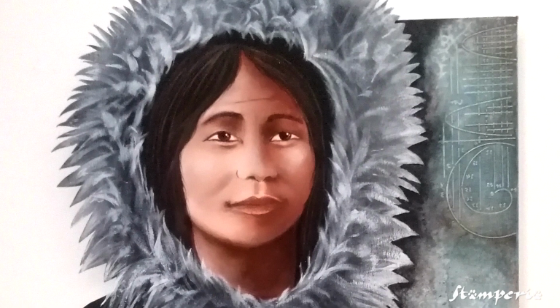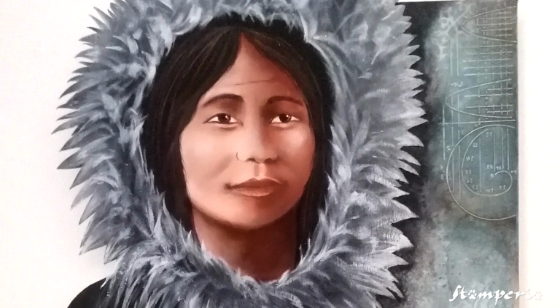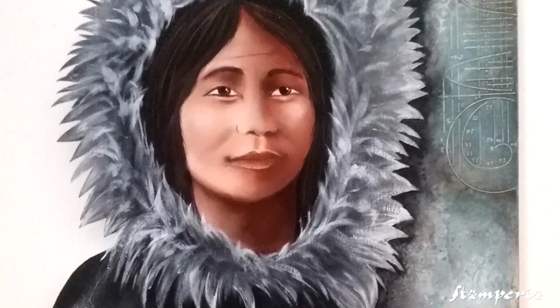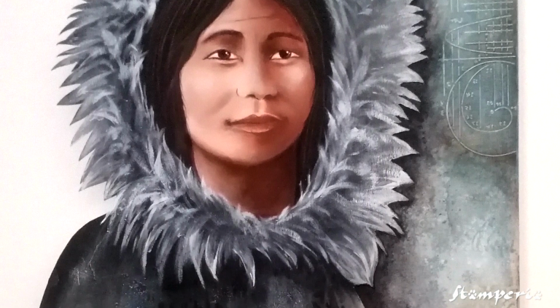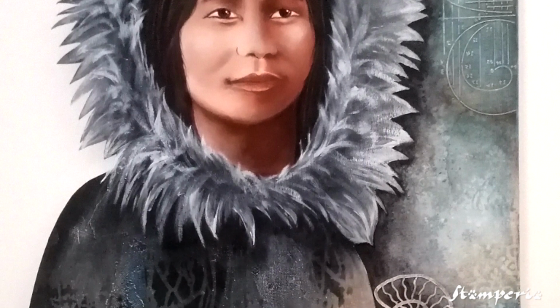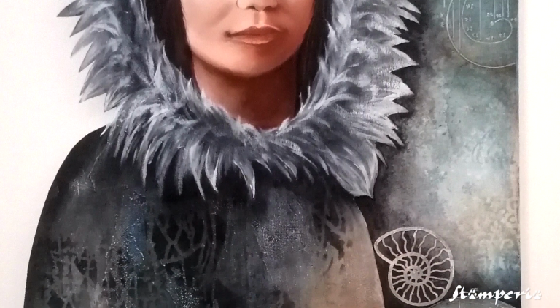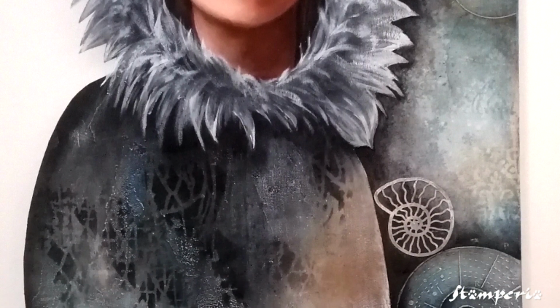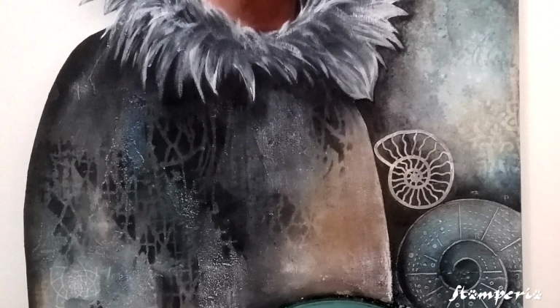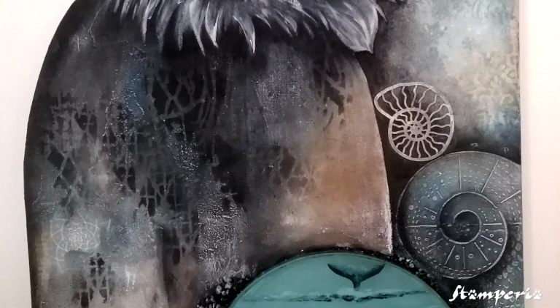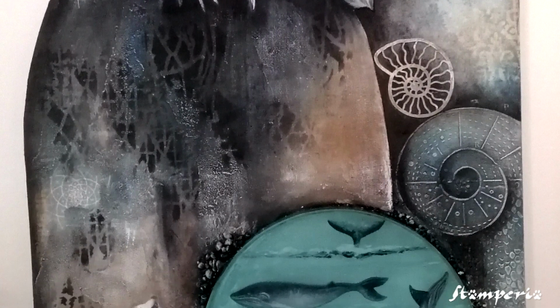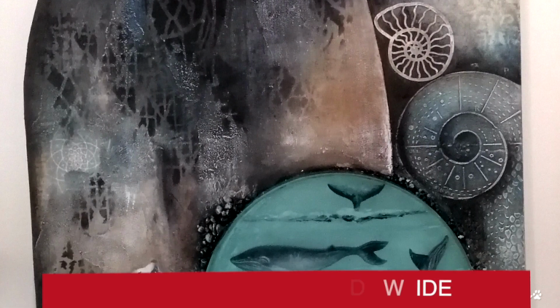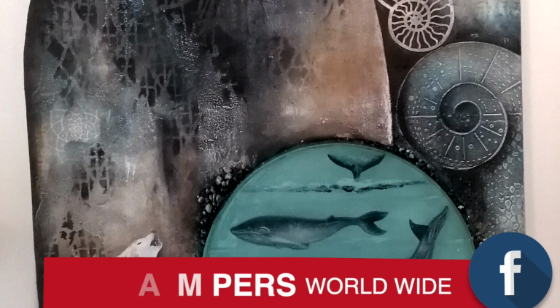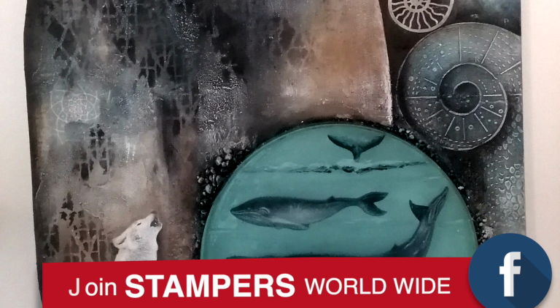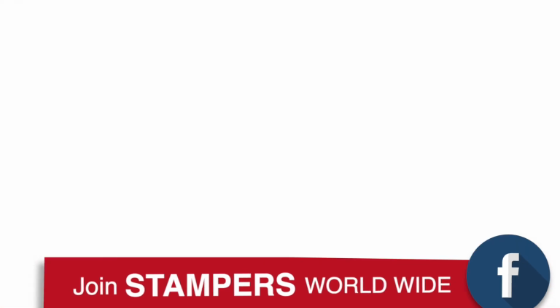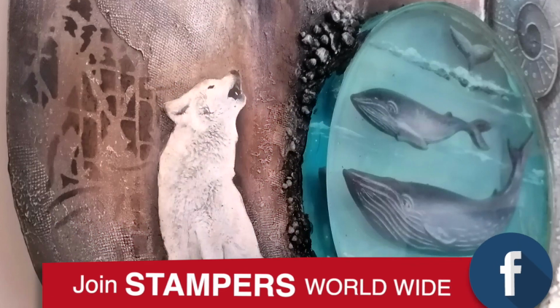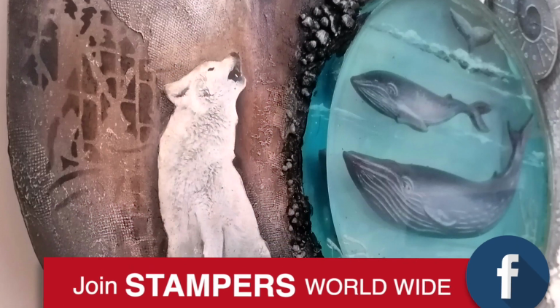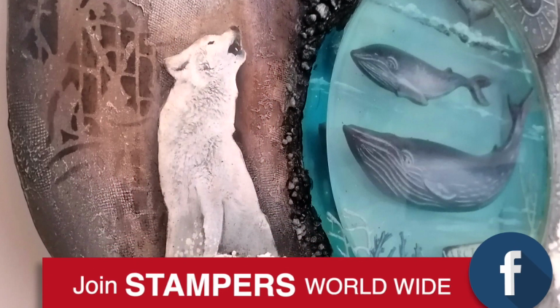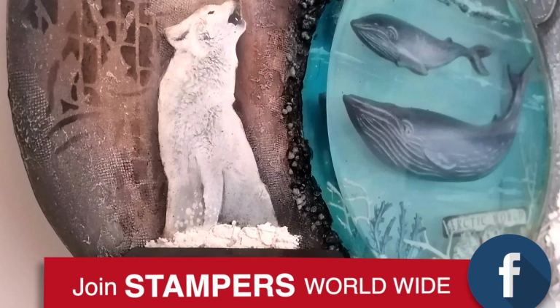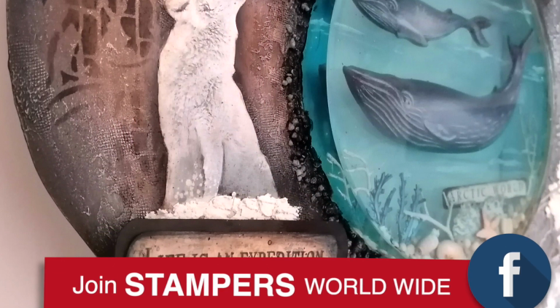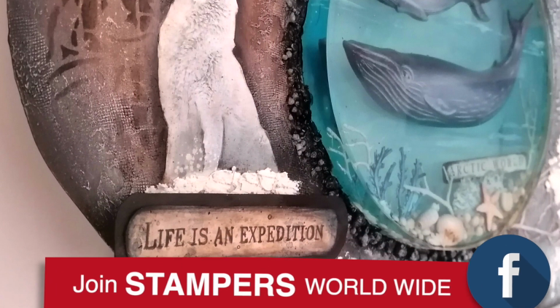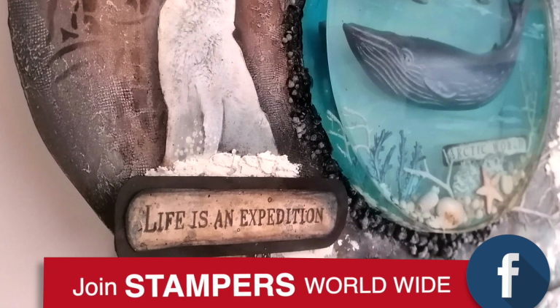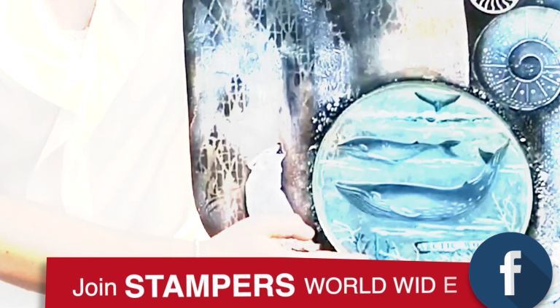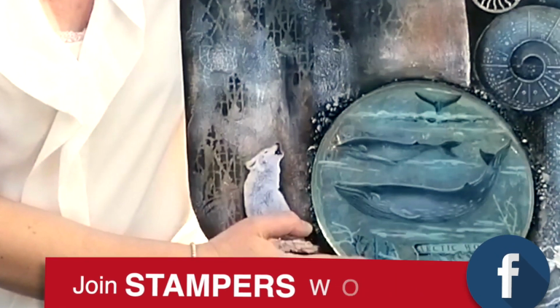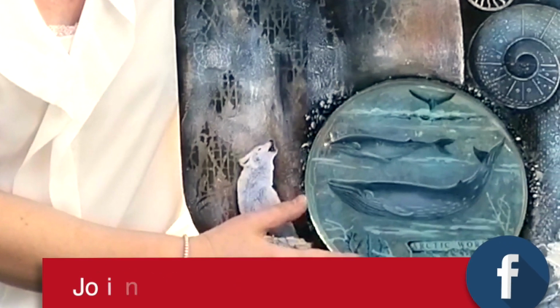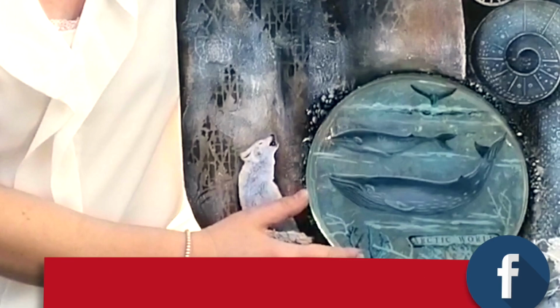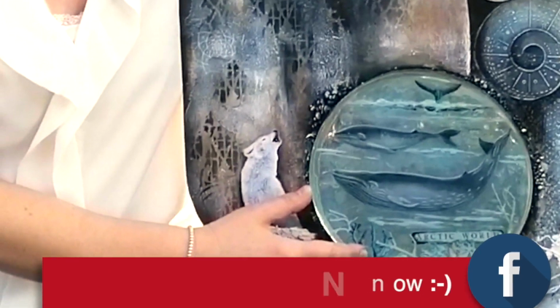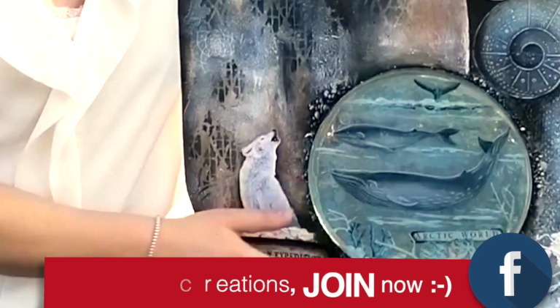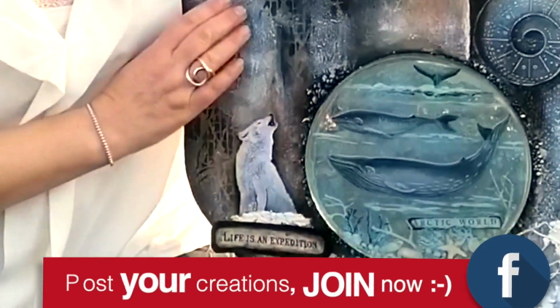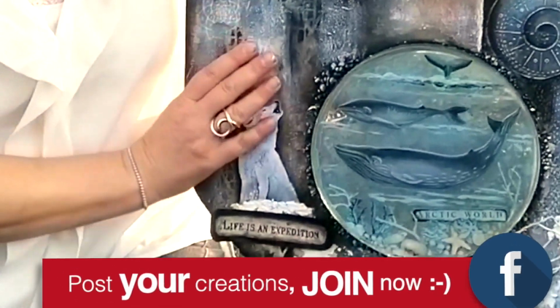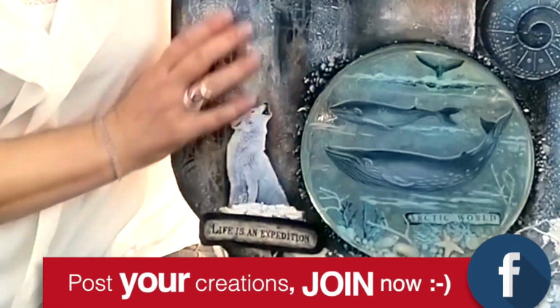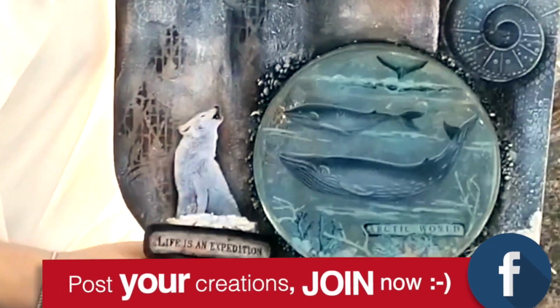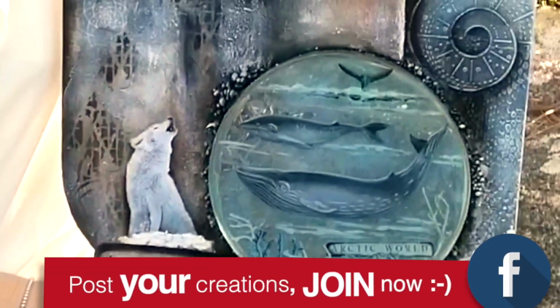Hello everyone! This canvas brings together three of my loves: the painting, the oldest one; mixed media since I met Stamperia; and the new one, the crystal resin.